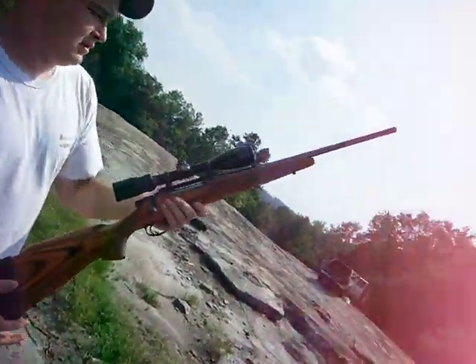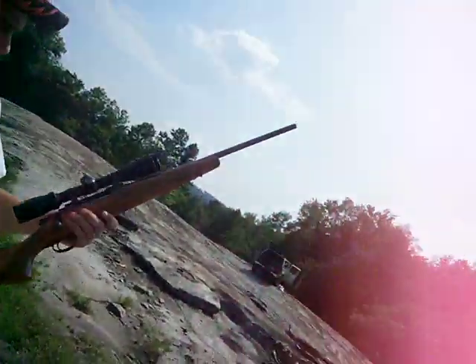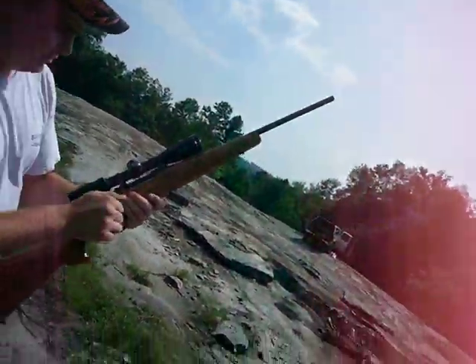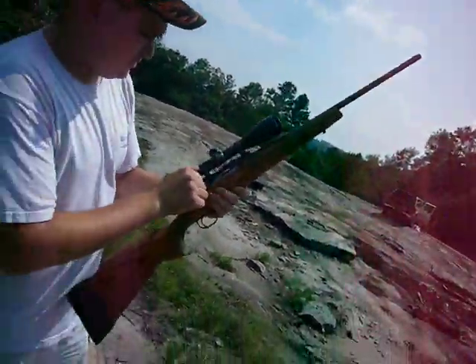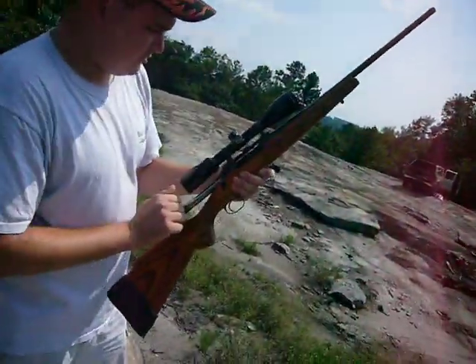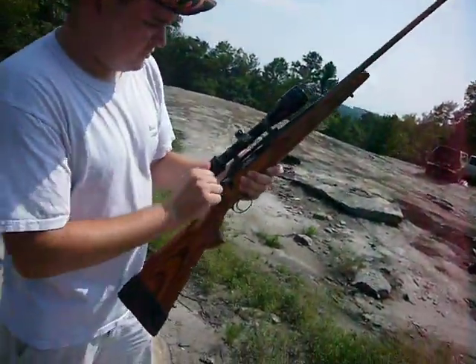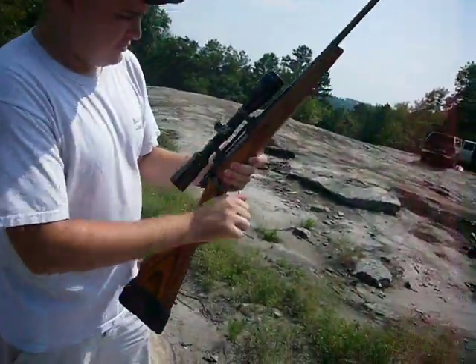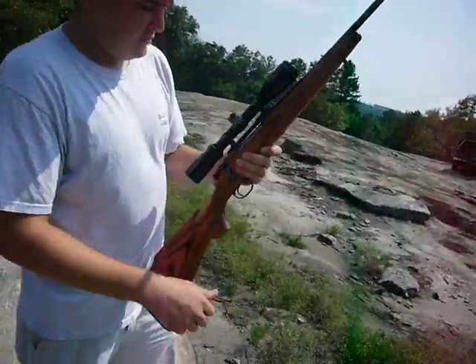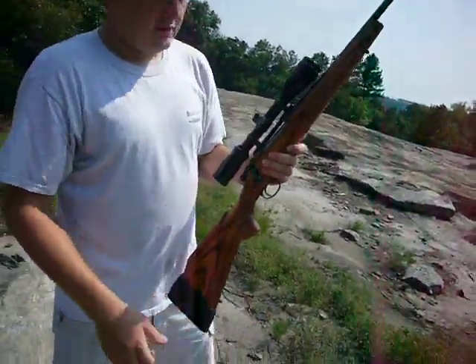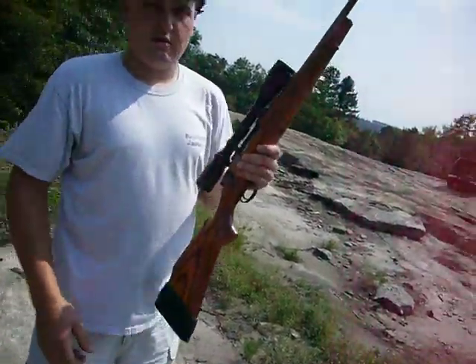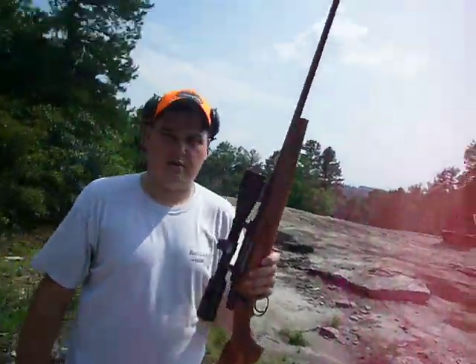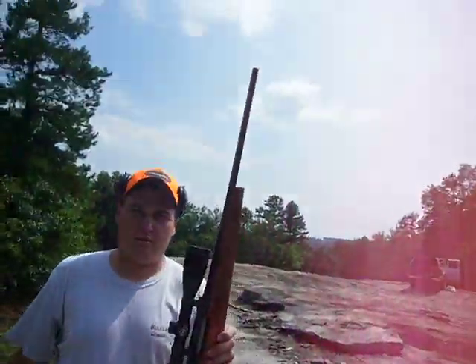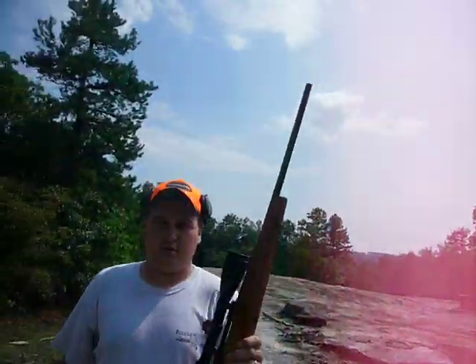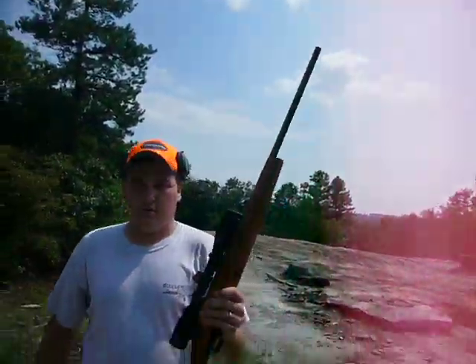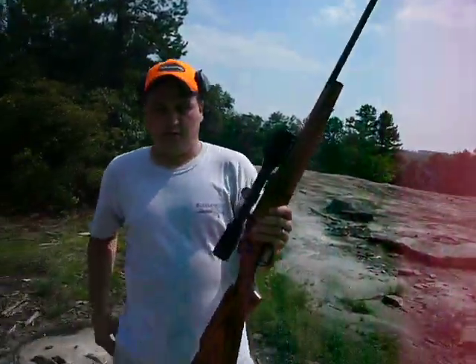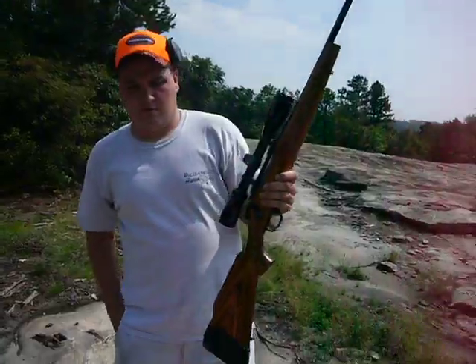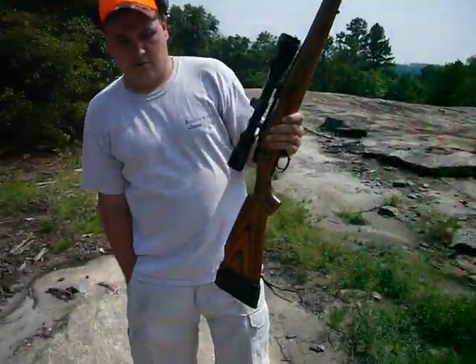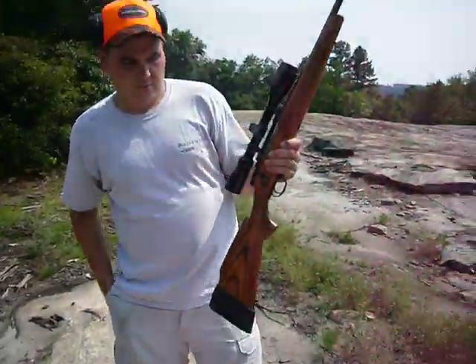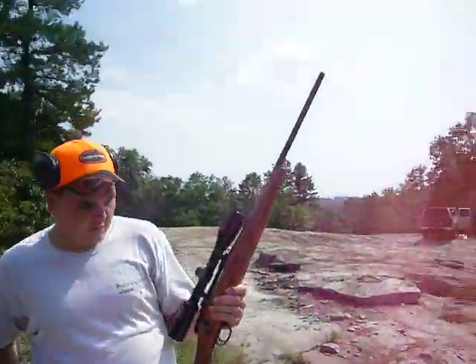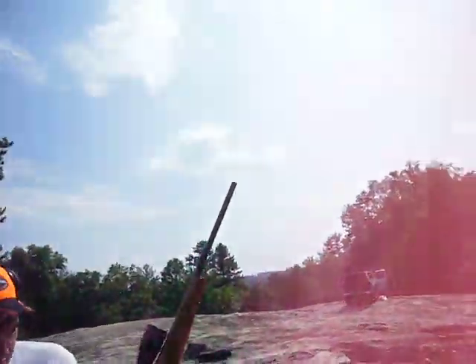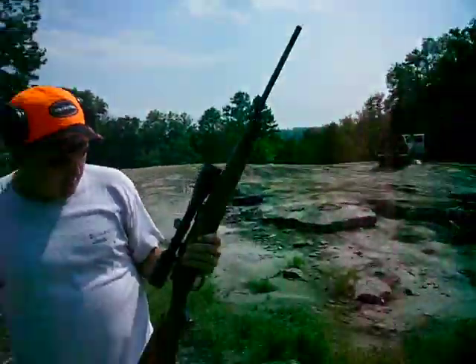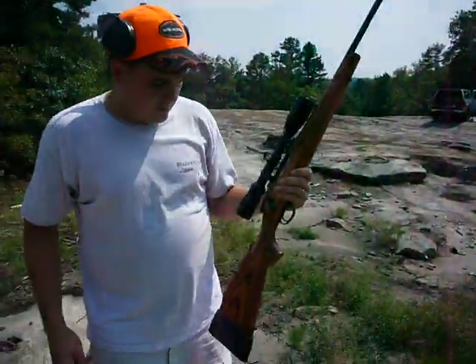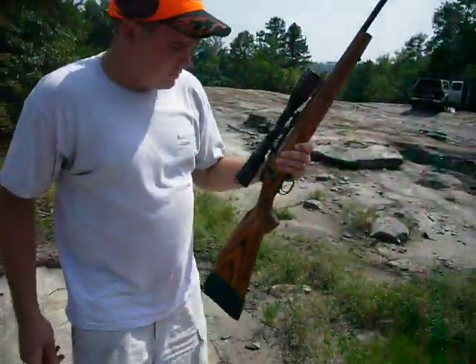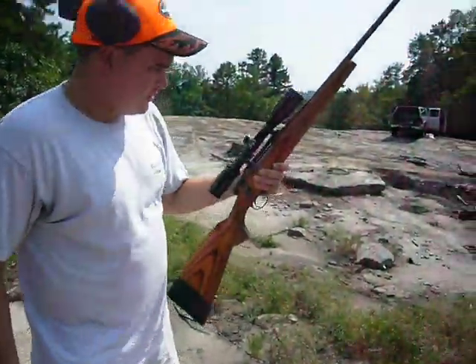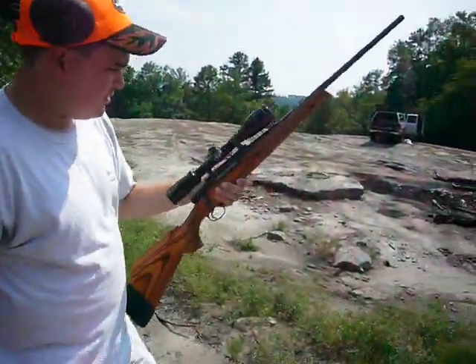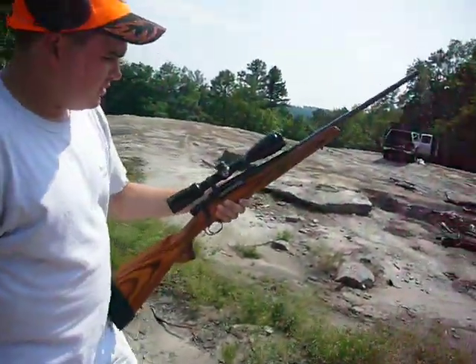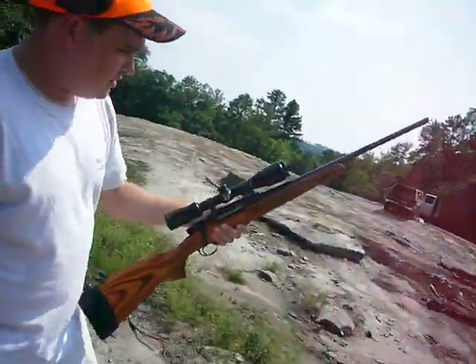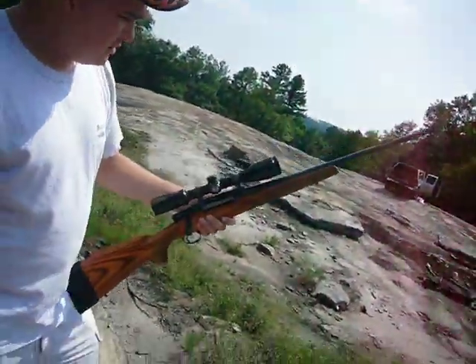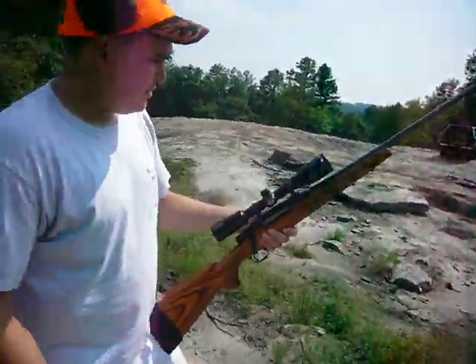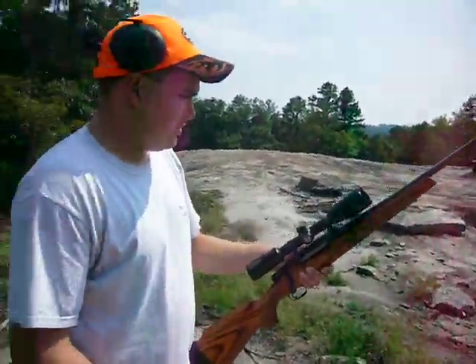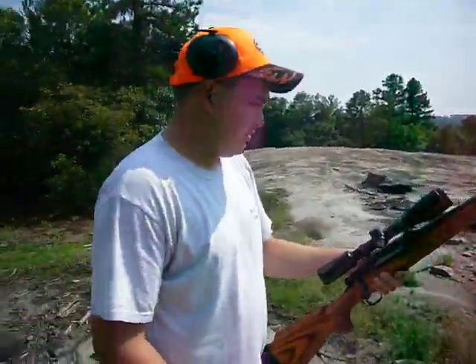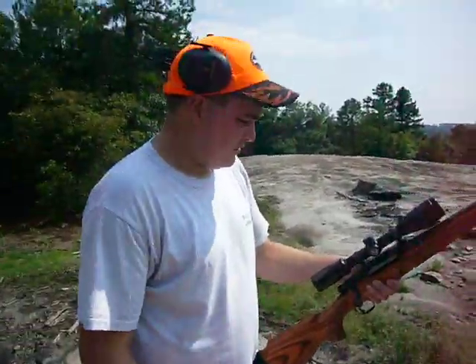You might have seen some of our videos before from out here. But this time with Tyler's new gun — his nice, new .30-06 Remington 700. Yes, yes.